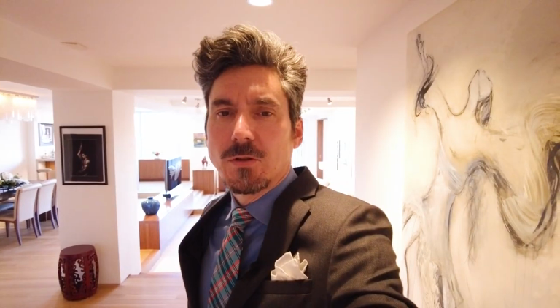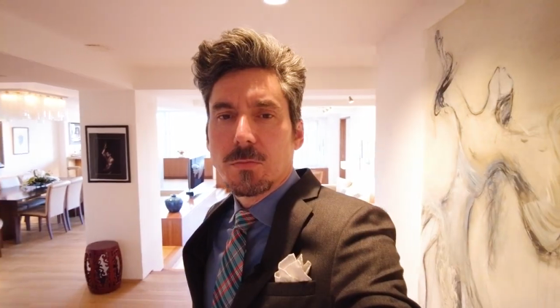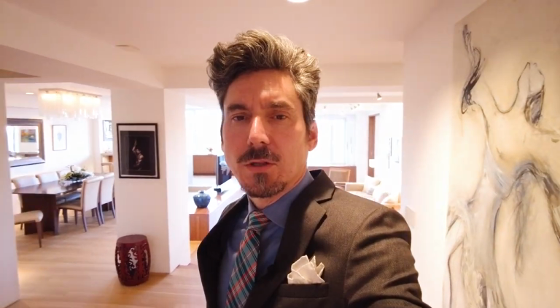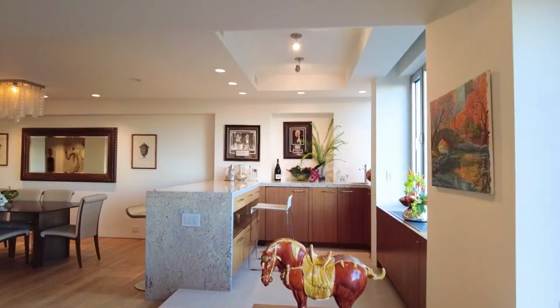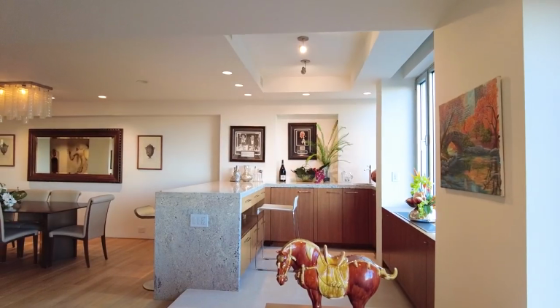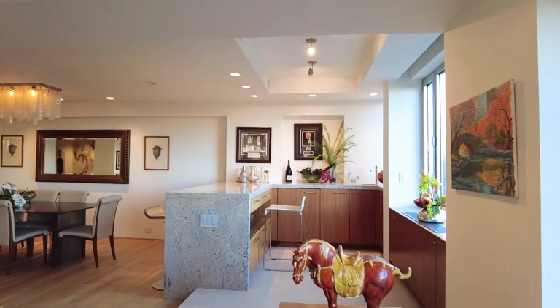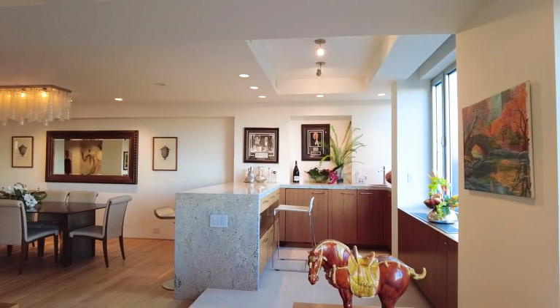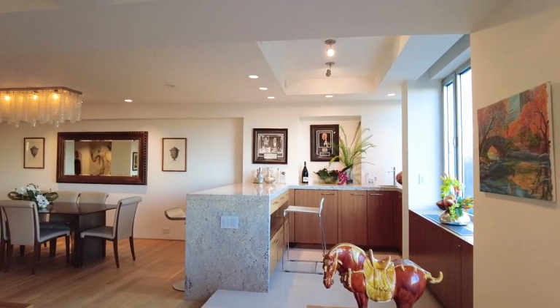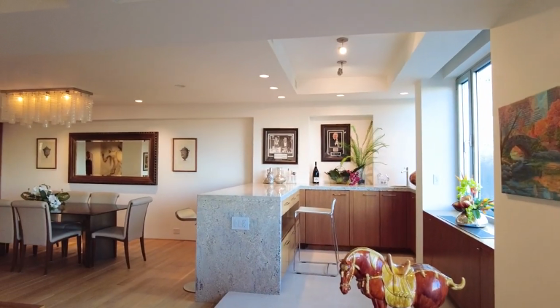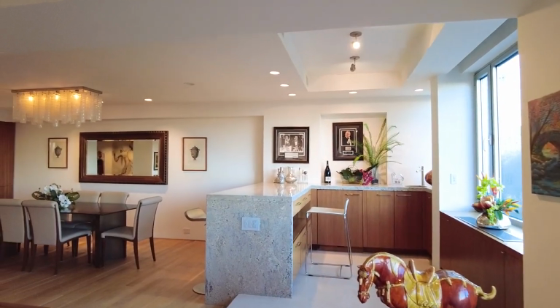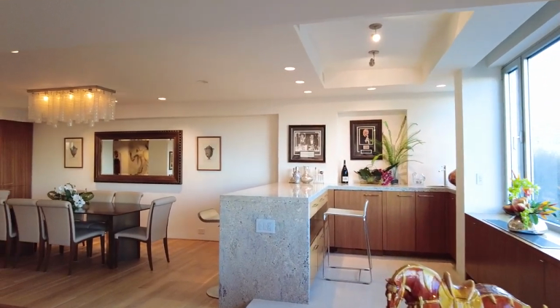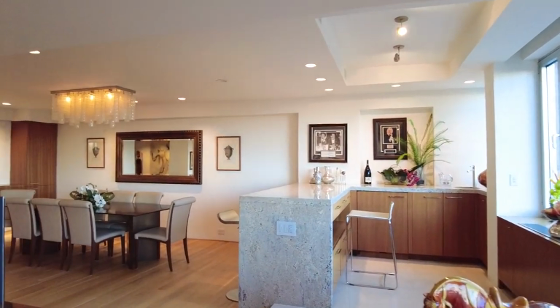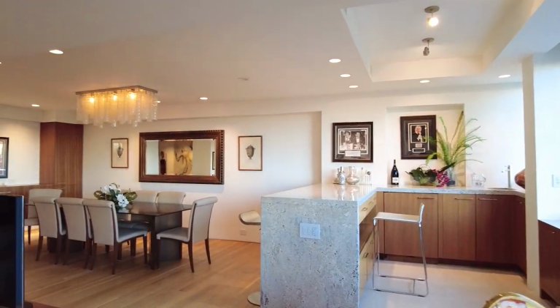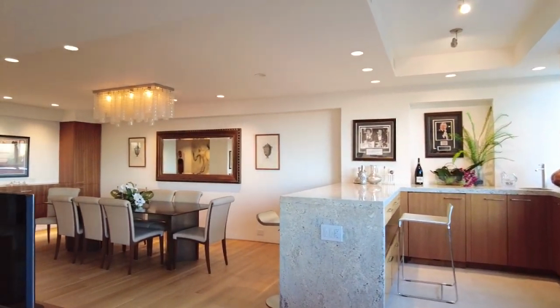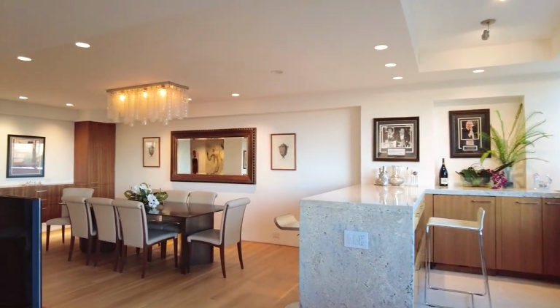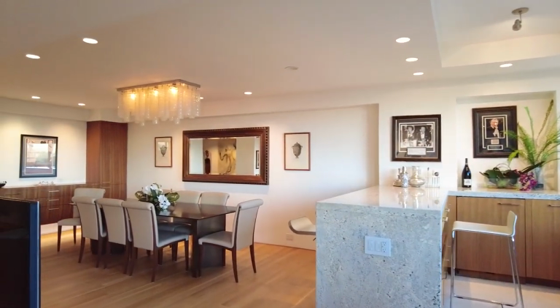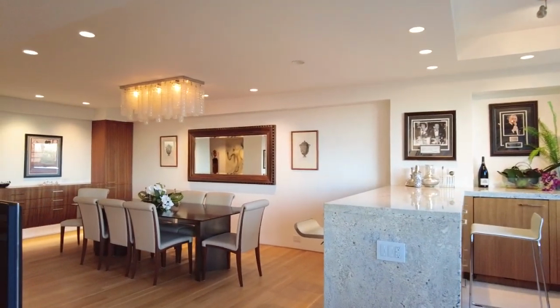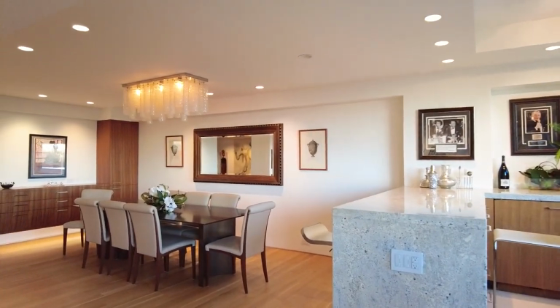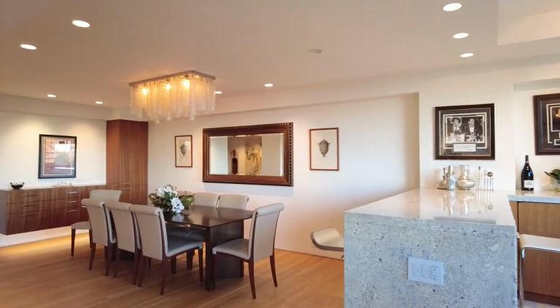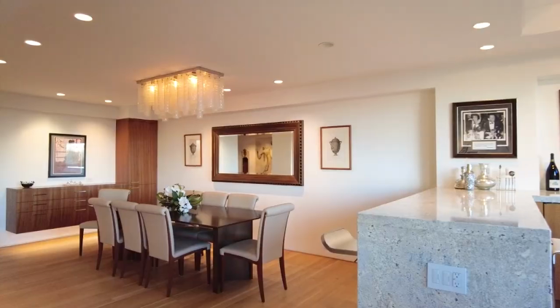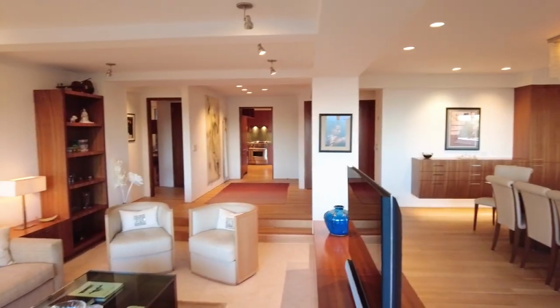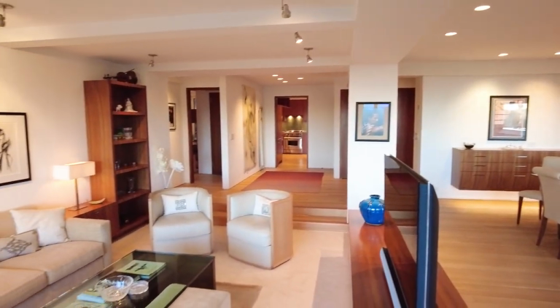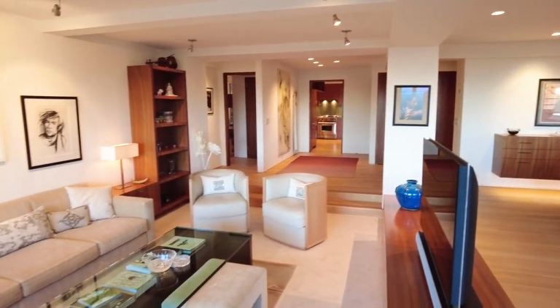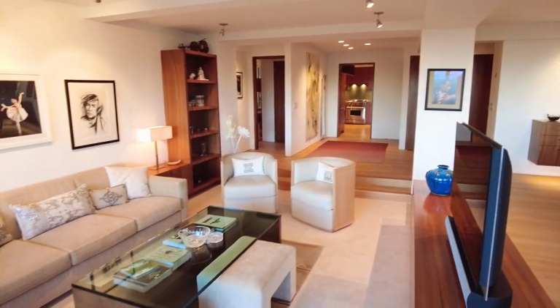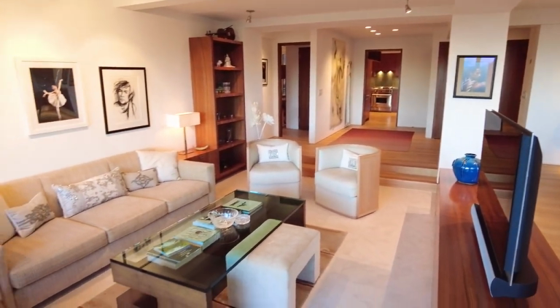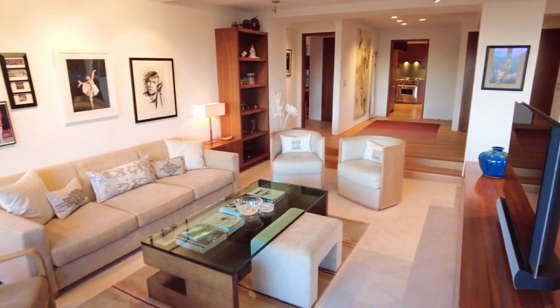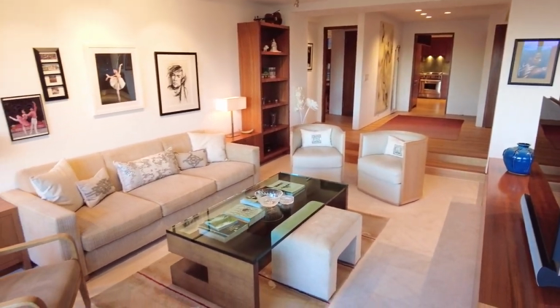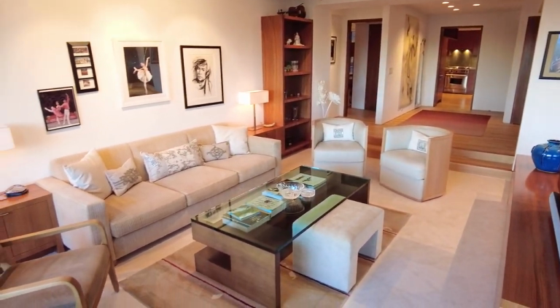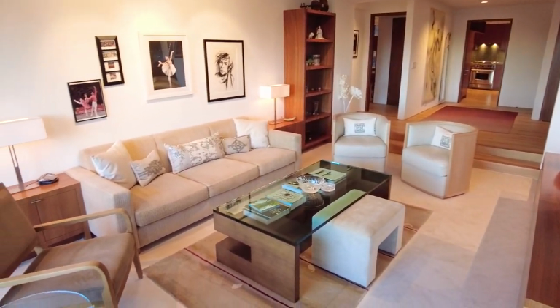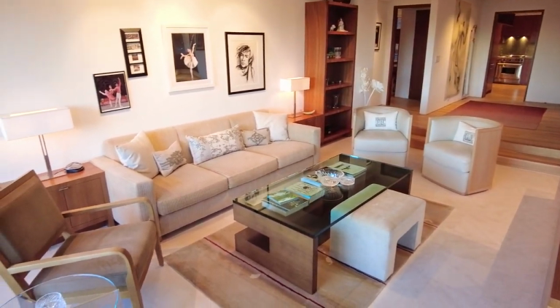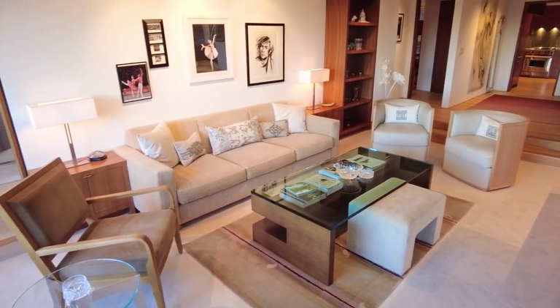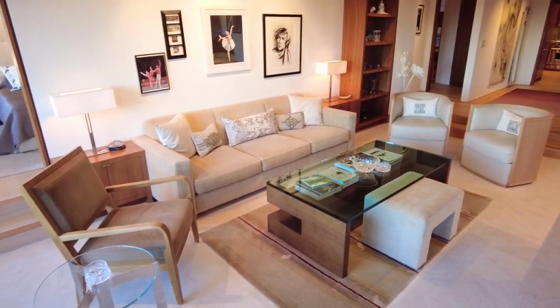Fabulous apartment with Central Park views. It's on the ninth floor. It can ideally be a four-bedroom, four-and-a-half-bath. Currently it's divided into two units.